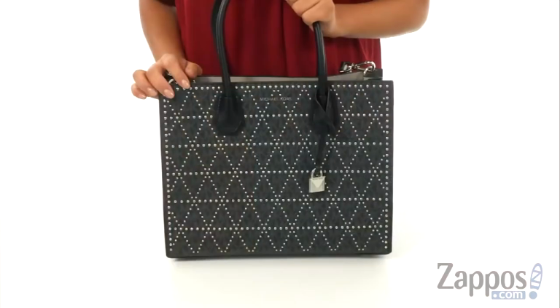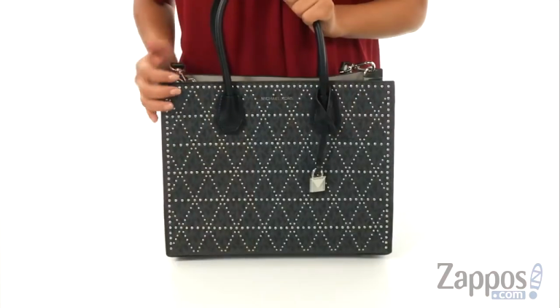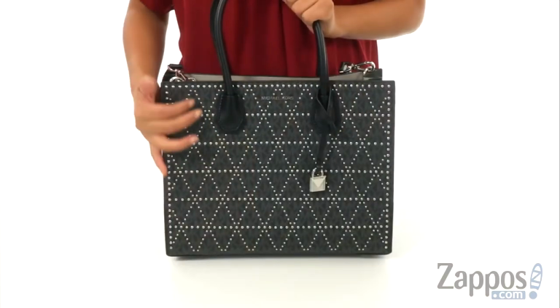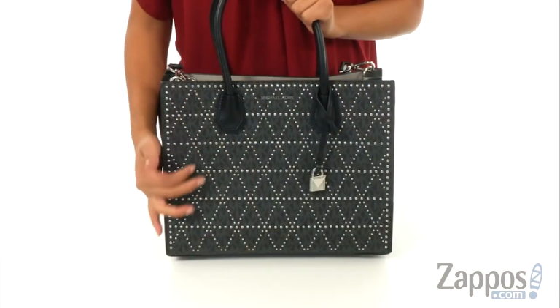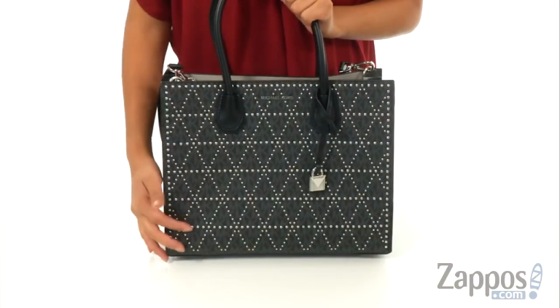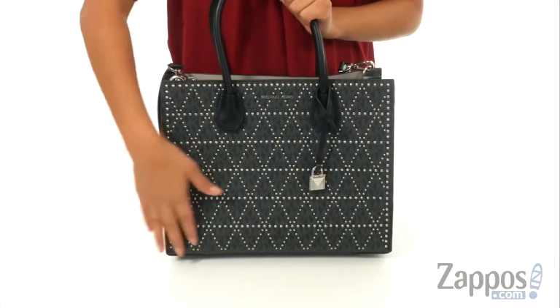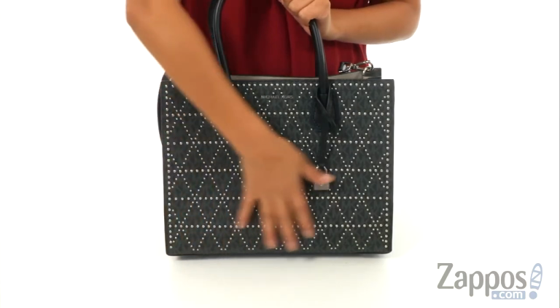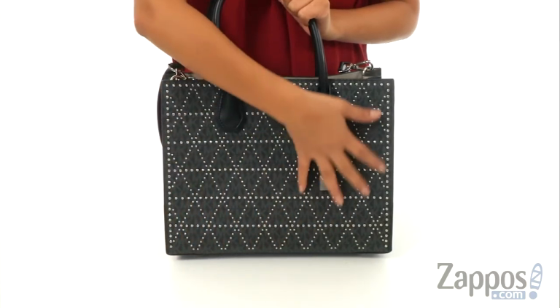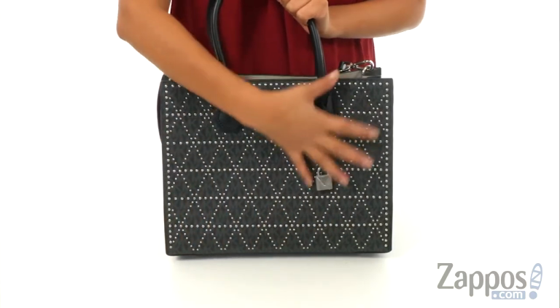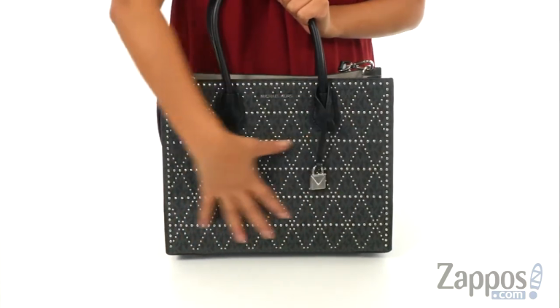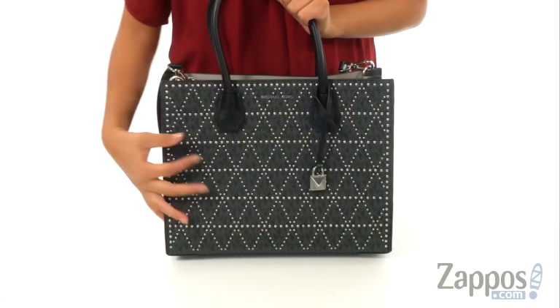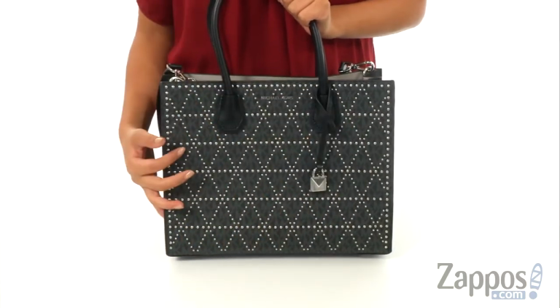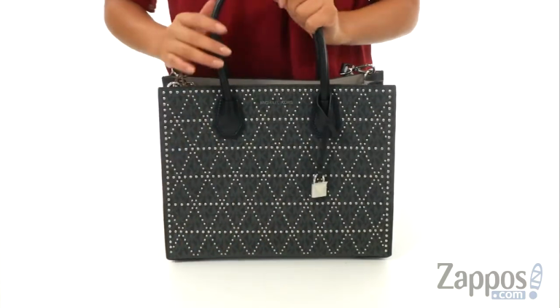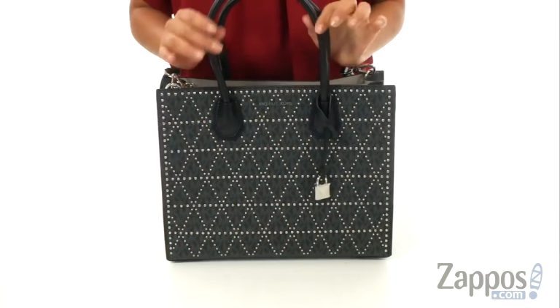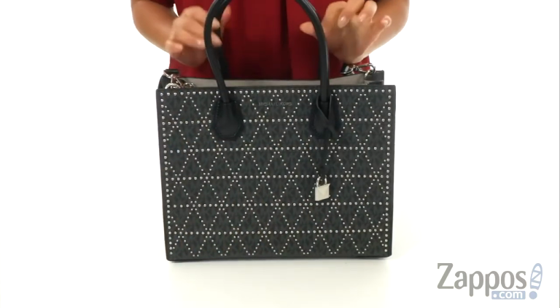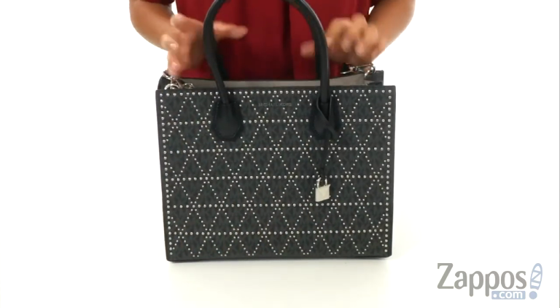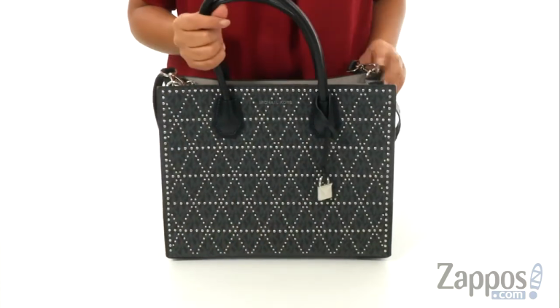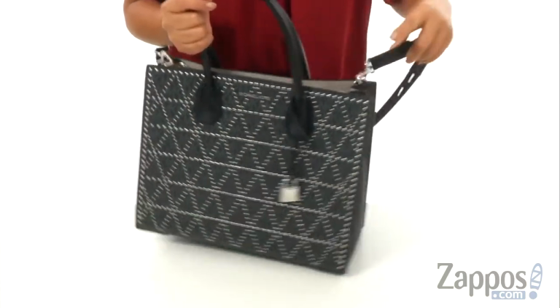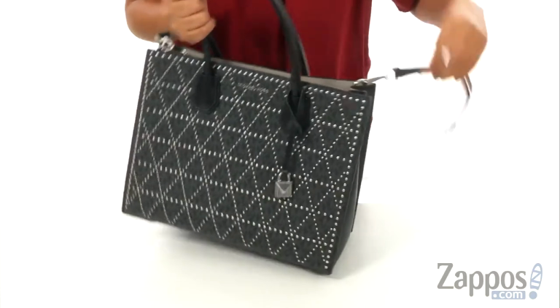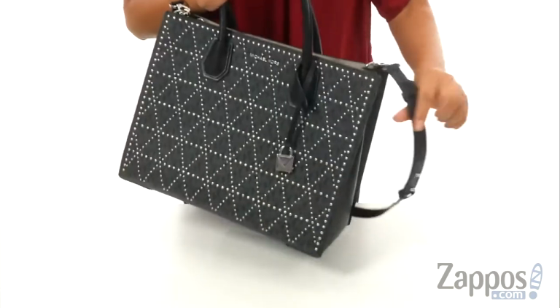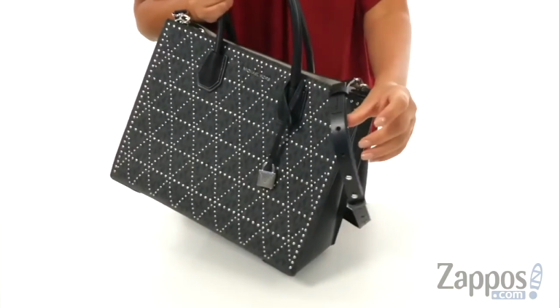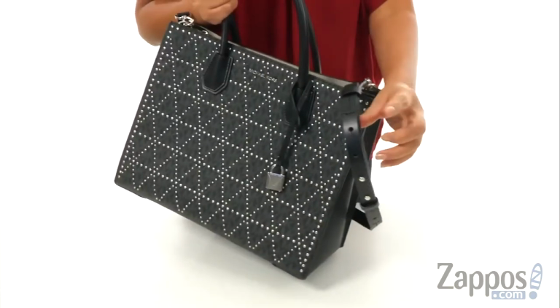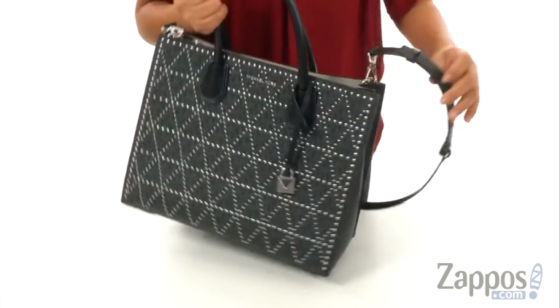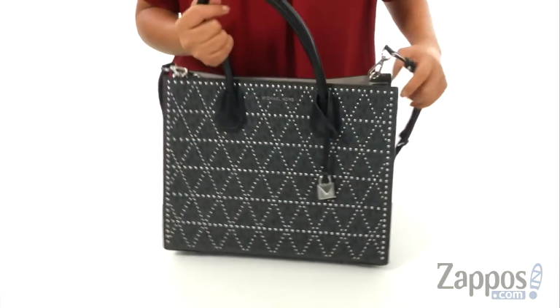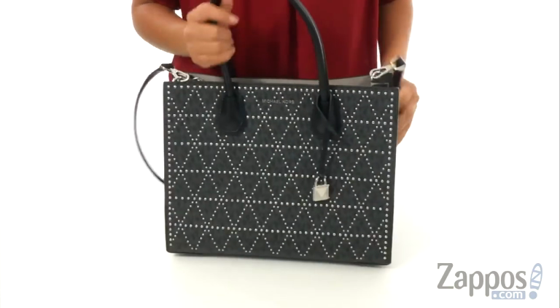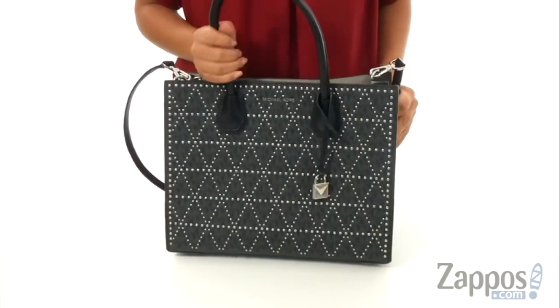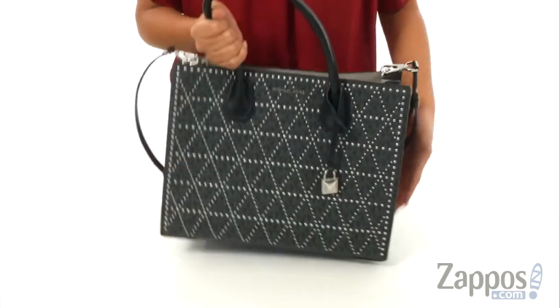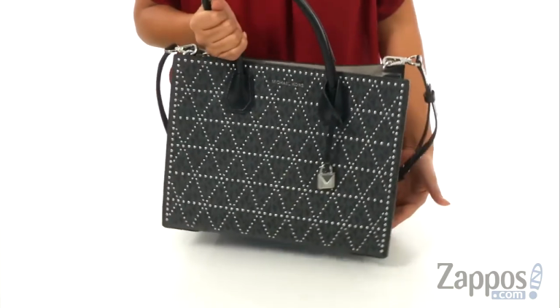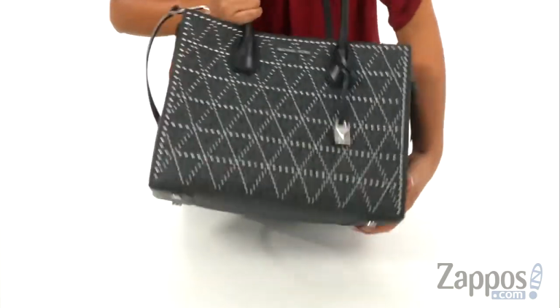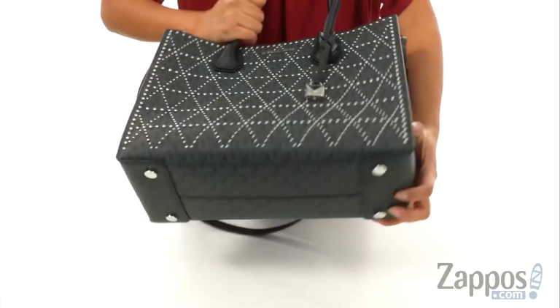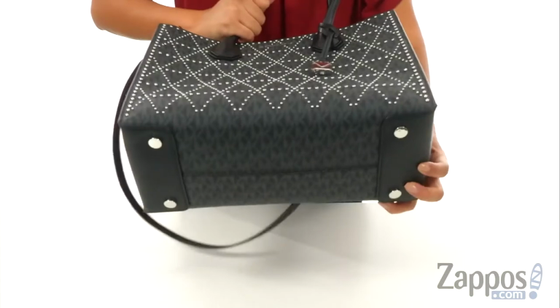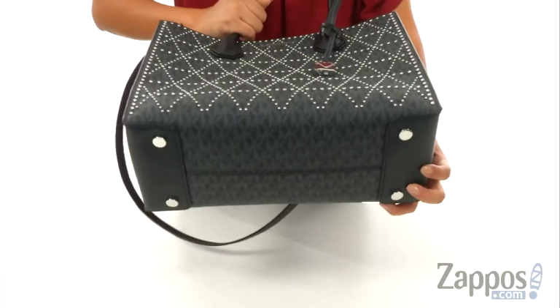This bag is made of pebbled leather with a studded accent for a very trendy edge. There's dual rolled carrying handles with a detachable and adjustable crossbody strap. The bag offers a flat base to provide upright structure.